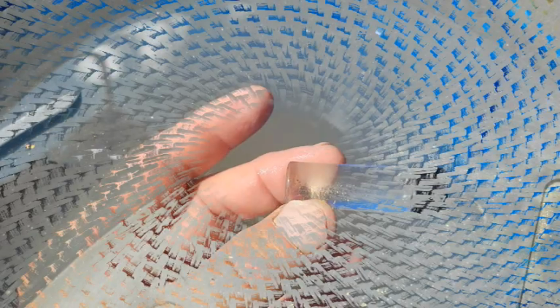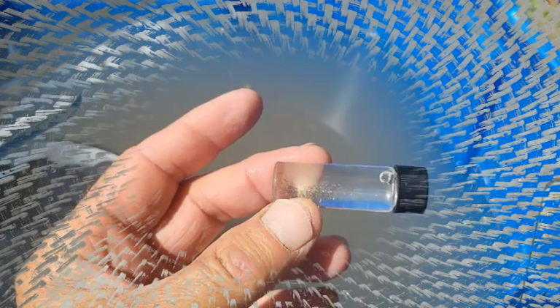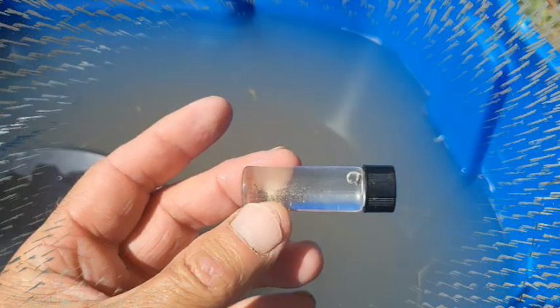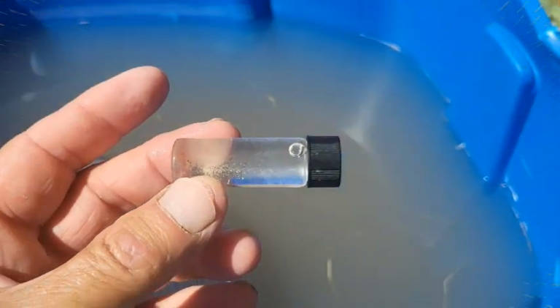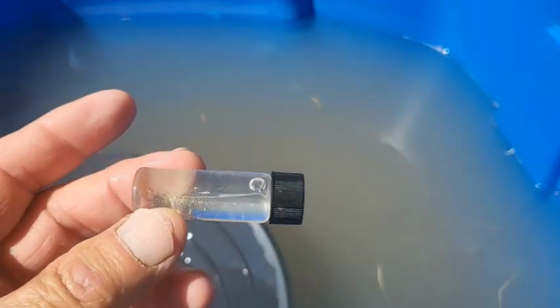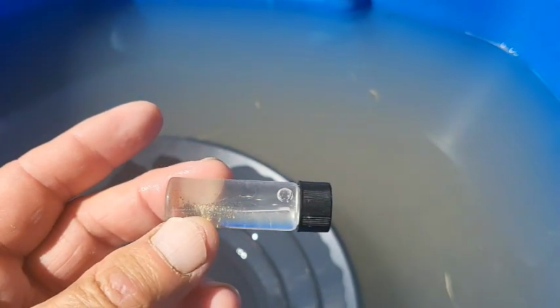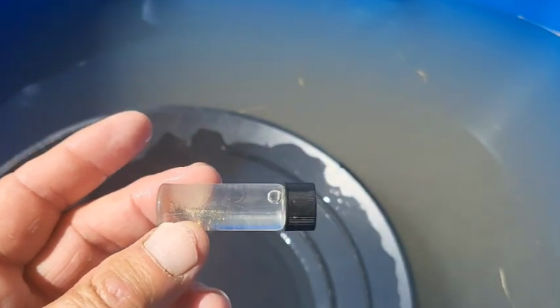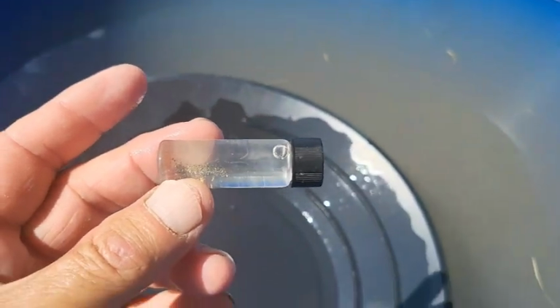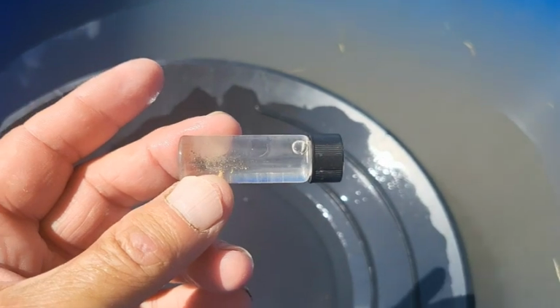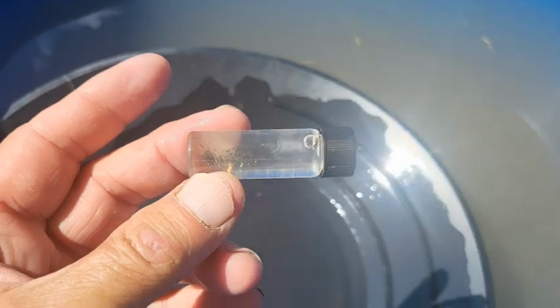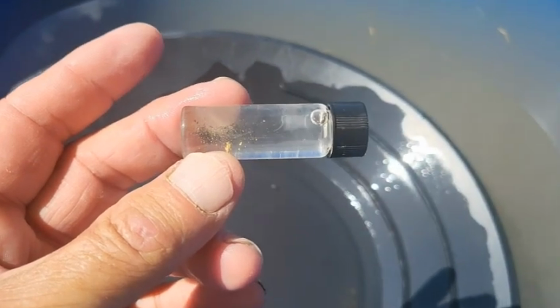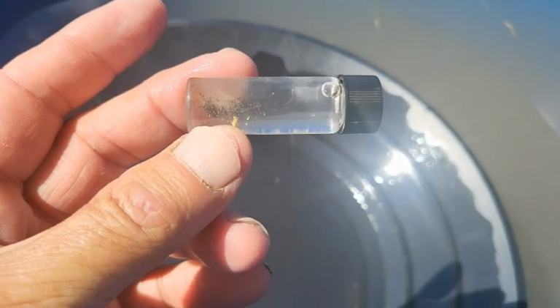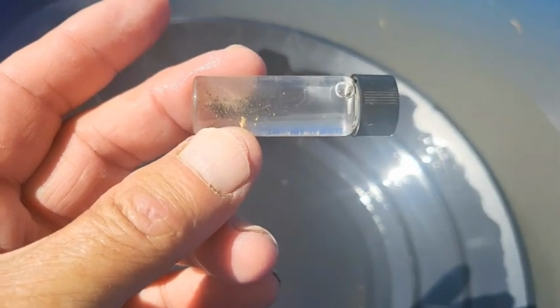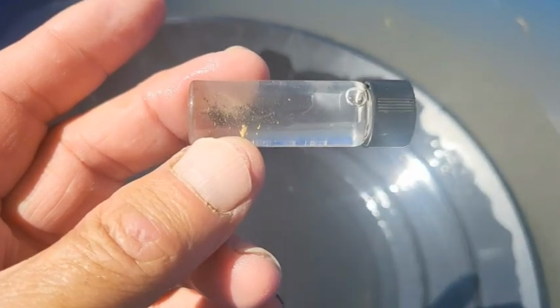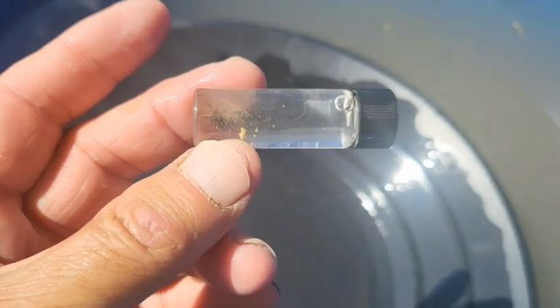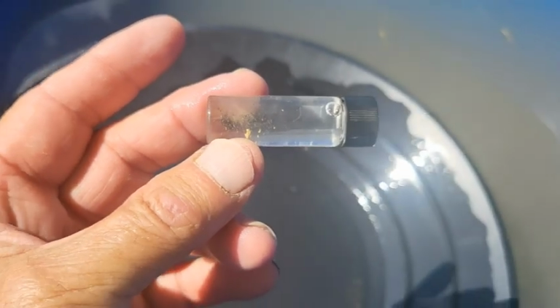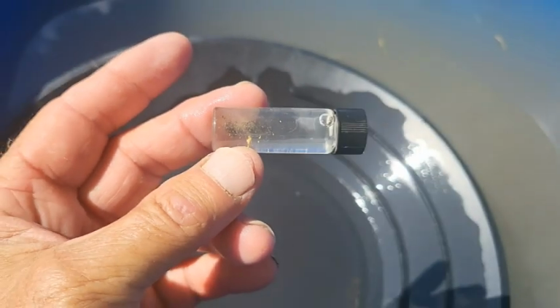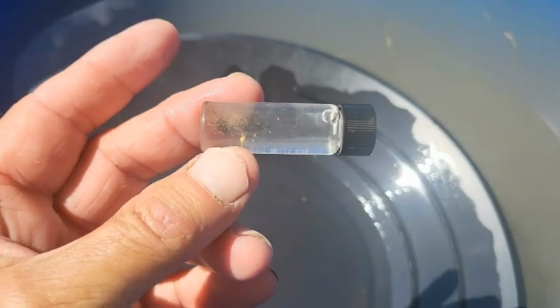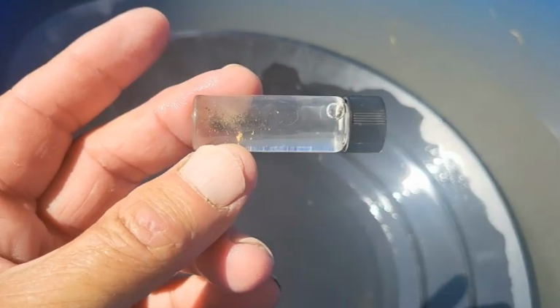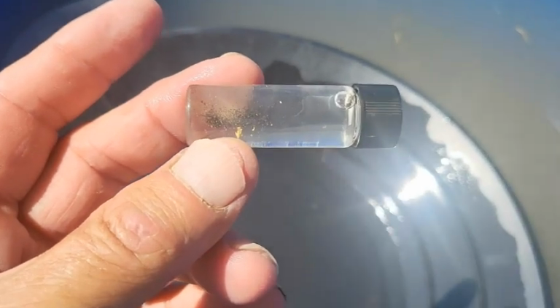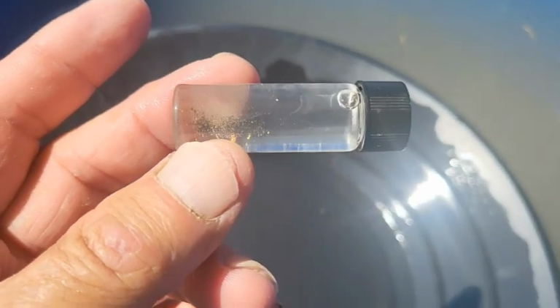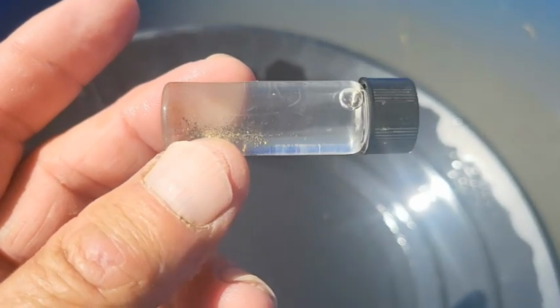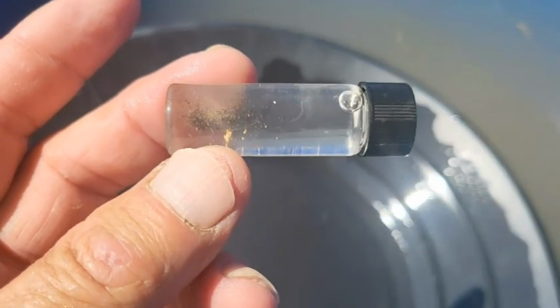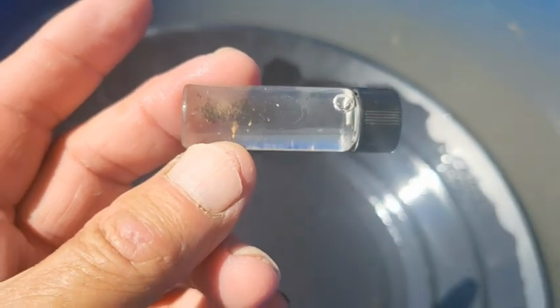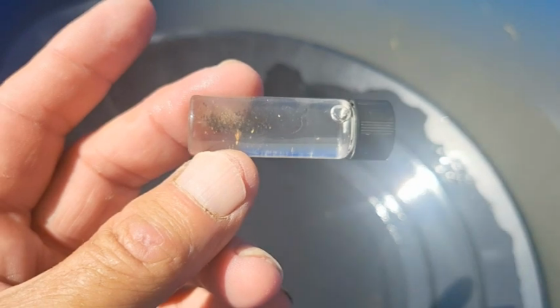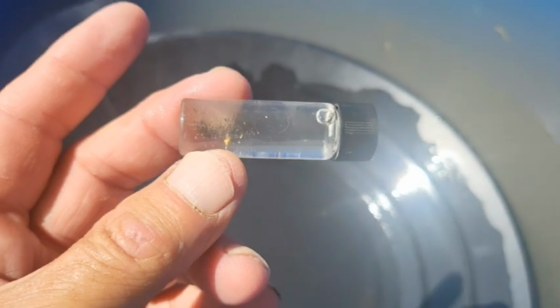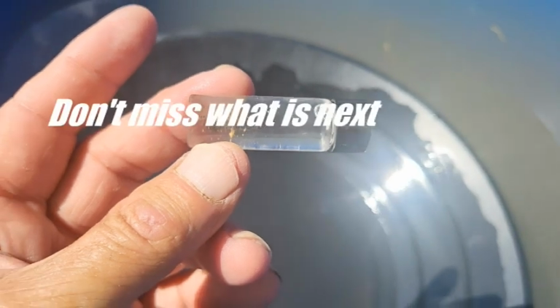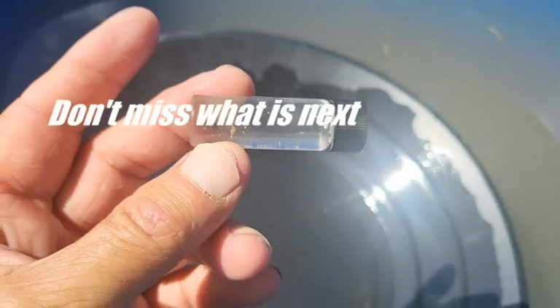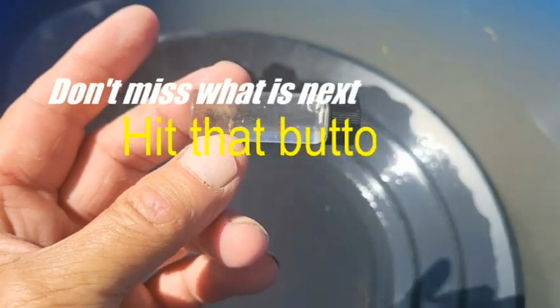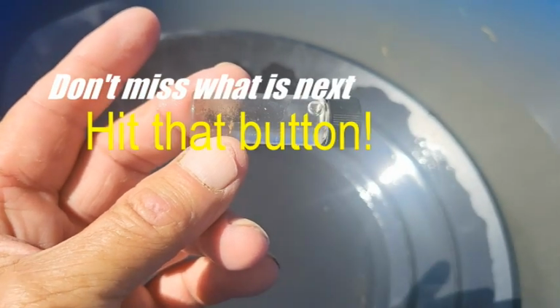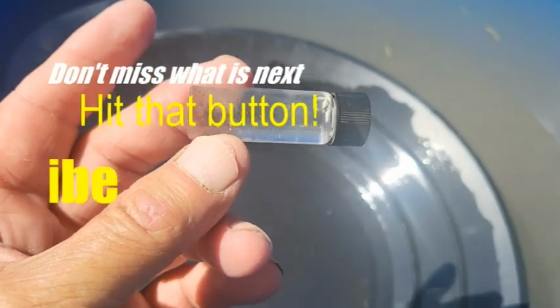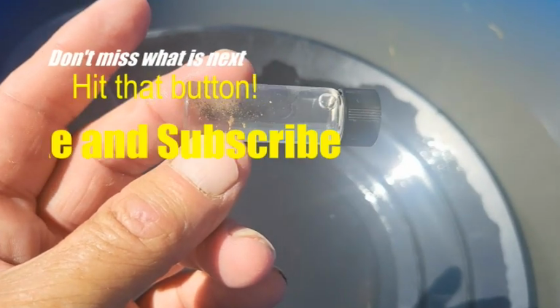I don't know how well that's going to focus, but there's that big old picker and a bunch of fines. Anyway, not too bad of a haul. Probably made a decent amount.